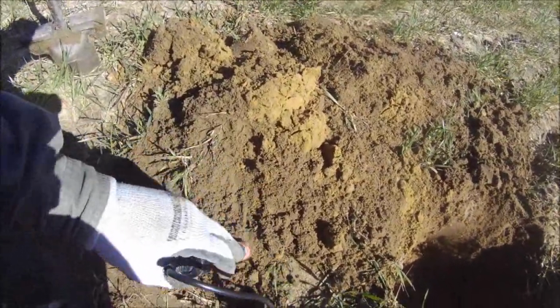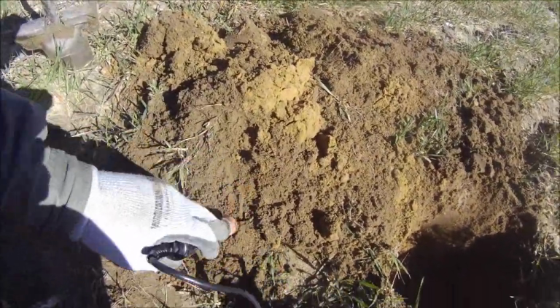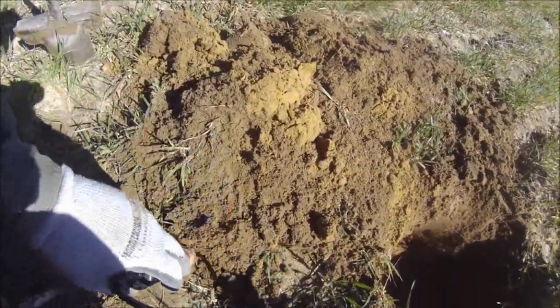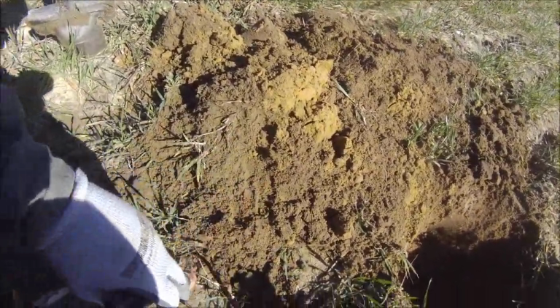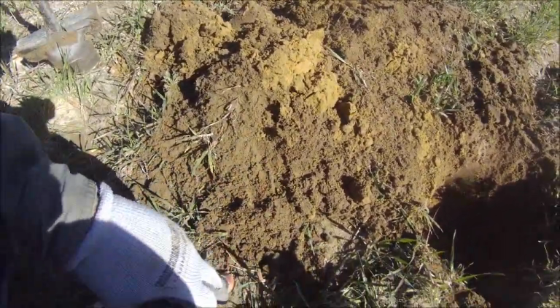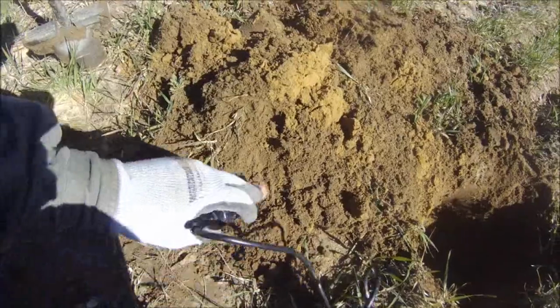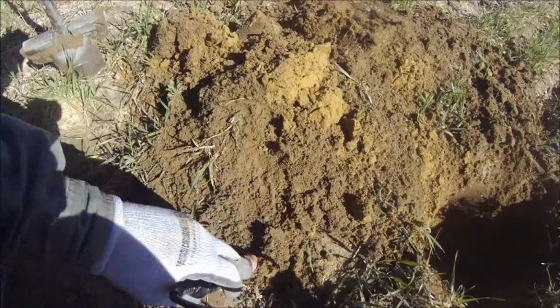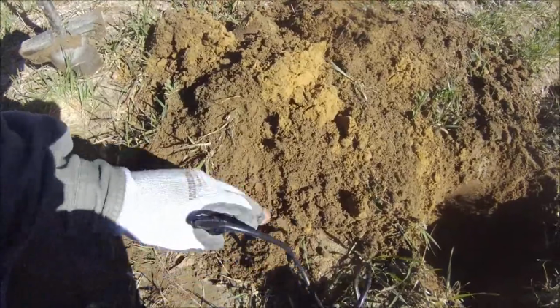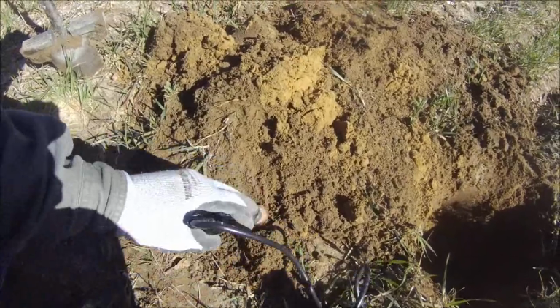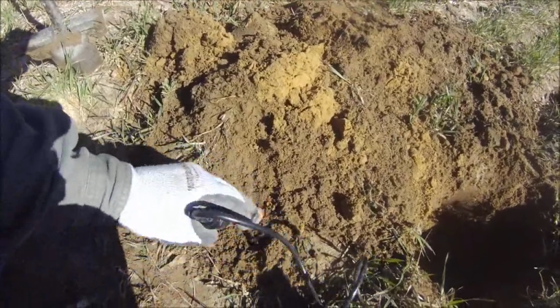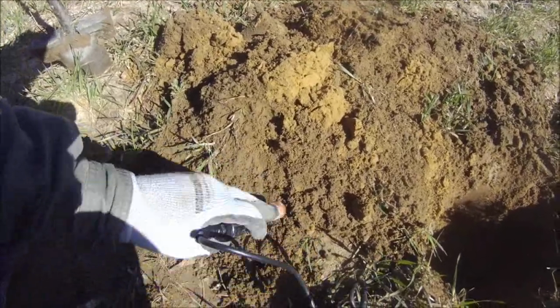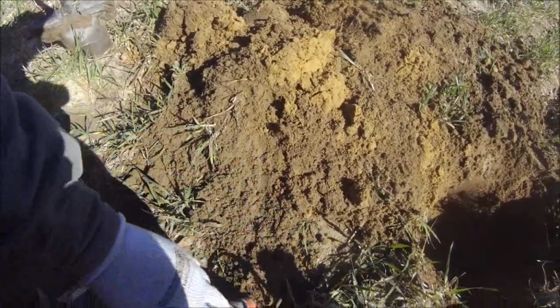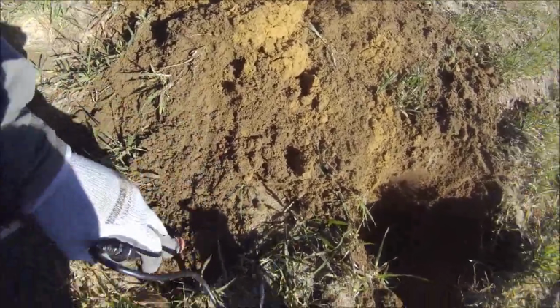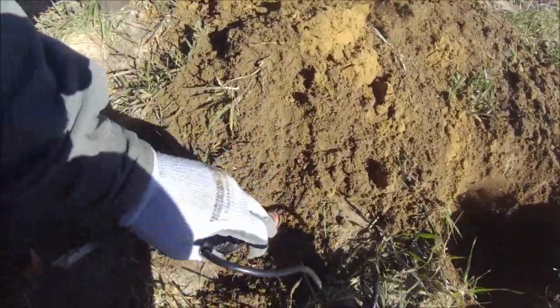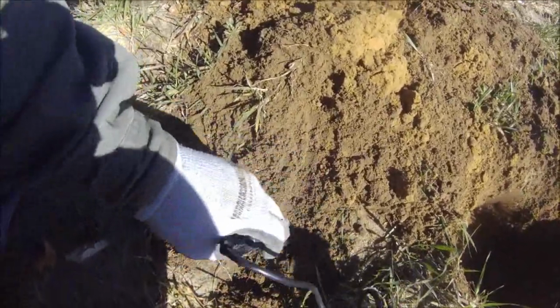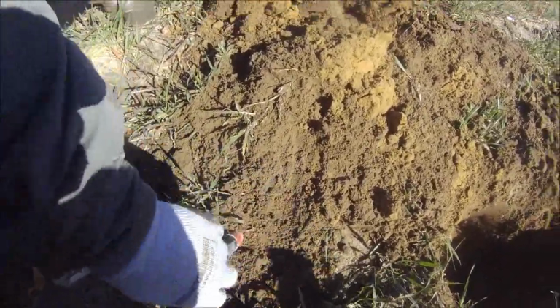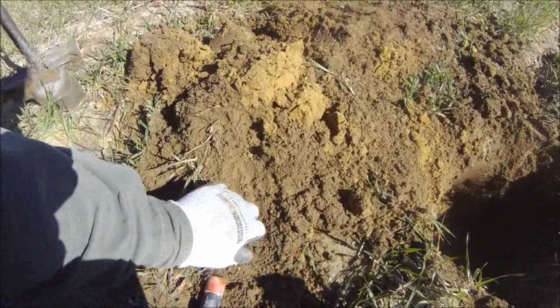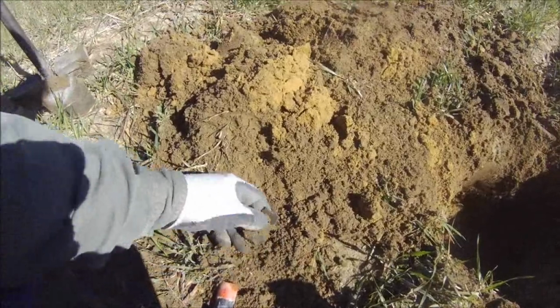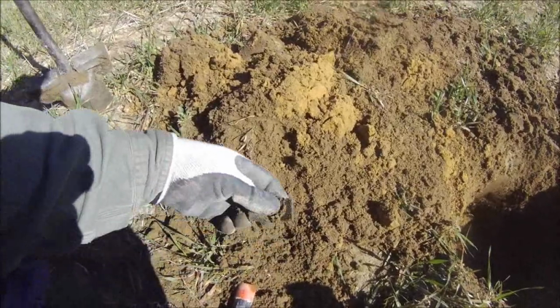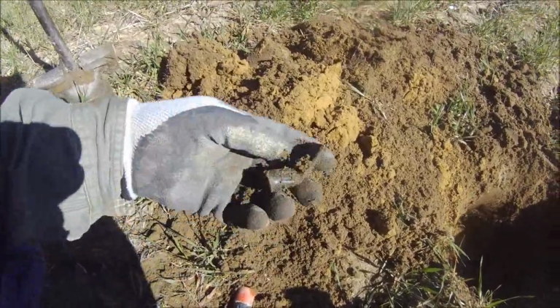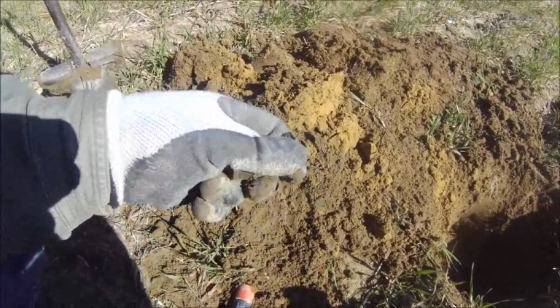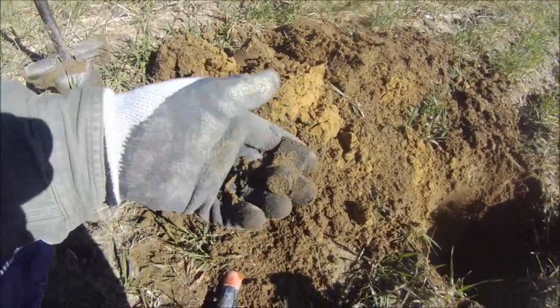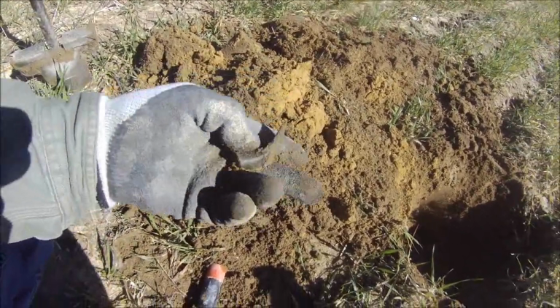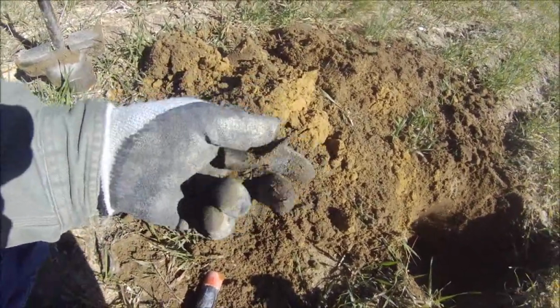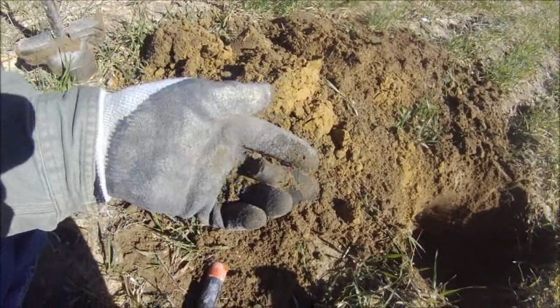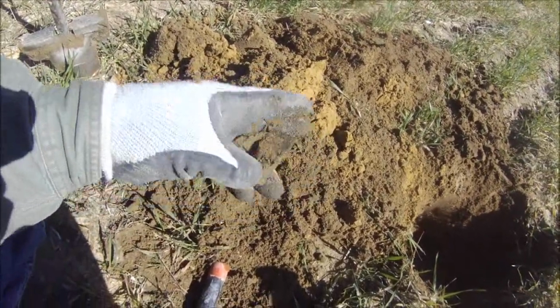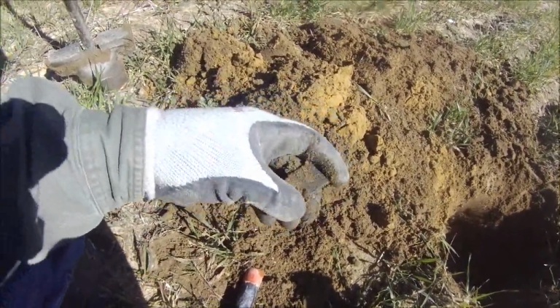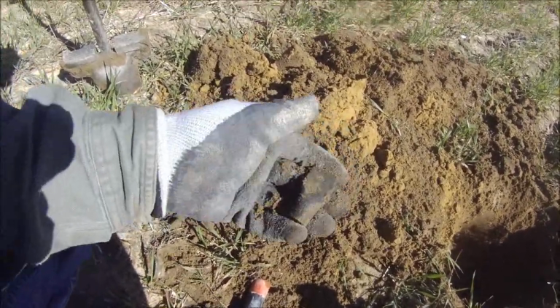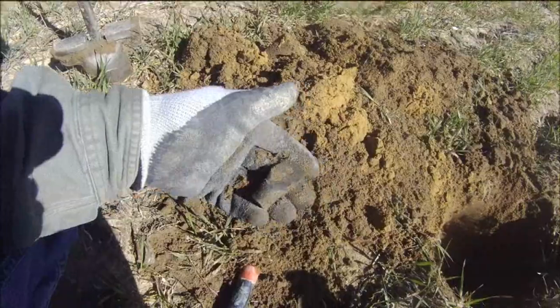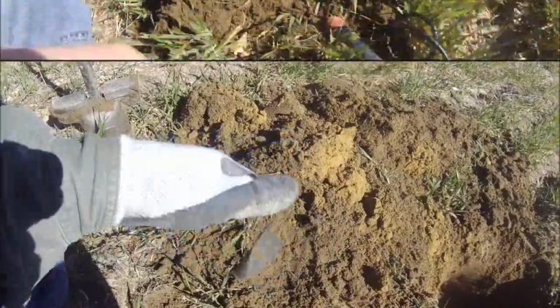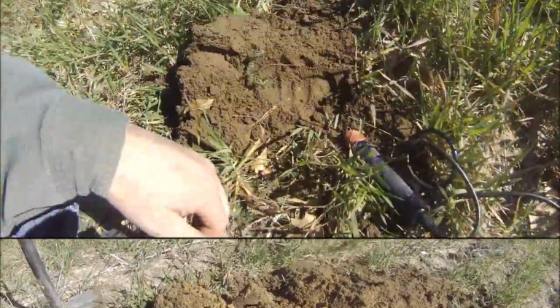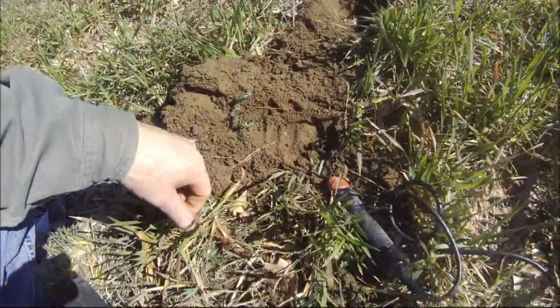Got a target hitting up around 88 to 91 — thought I had a good one. Turned out to be copper and lead. Not what I was hoping for.